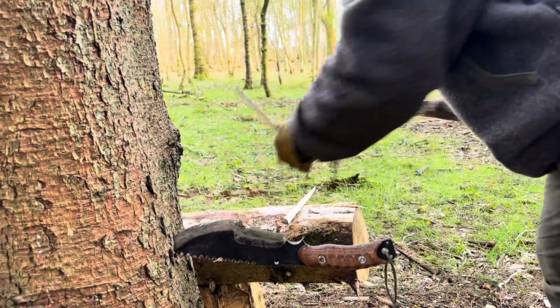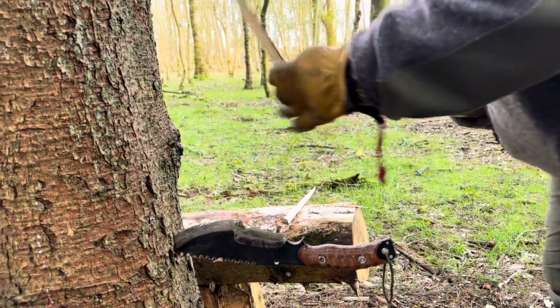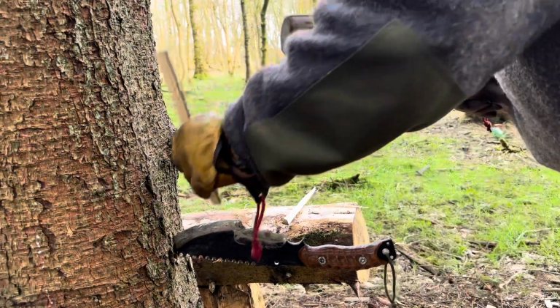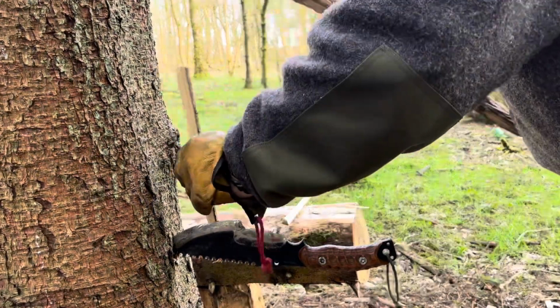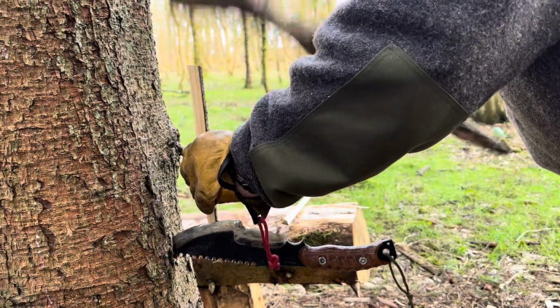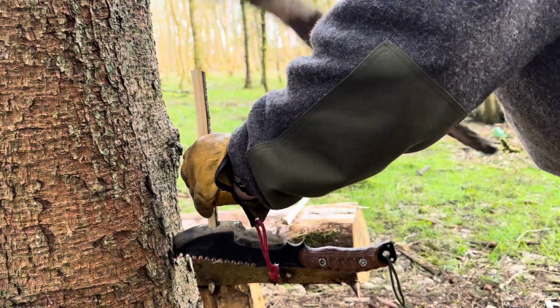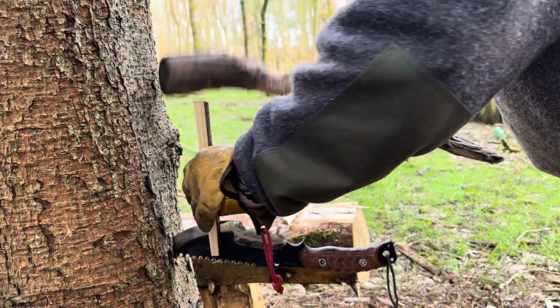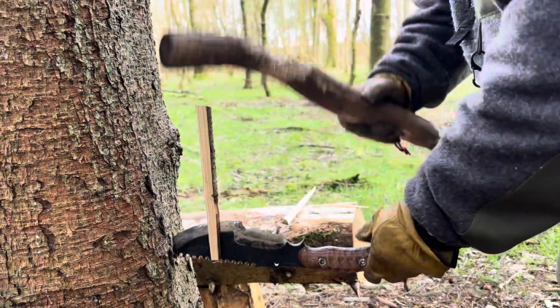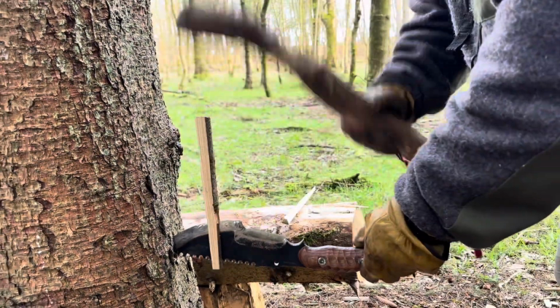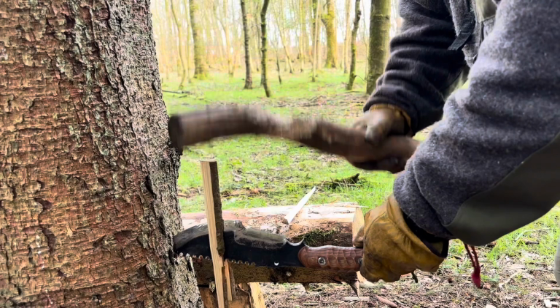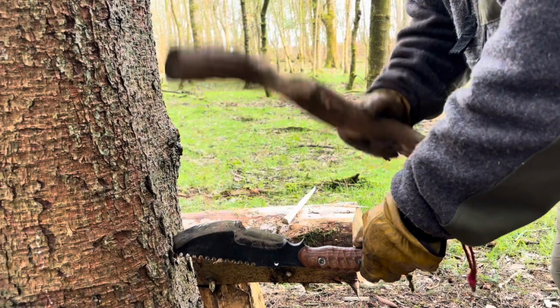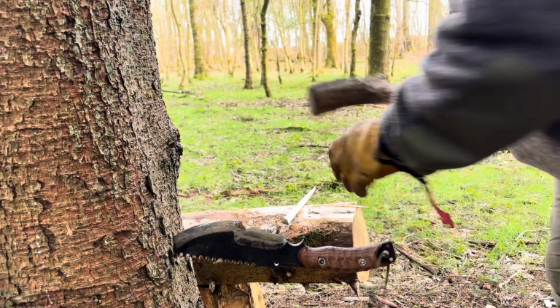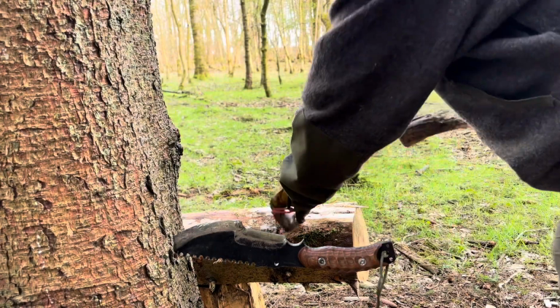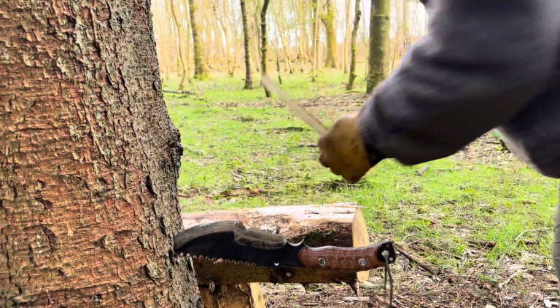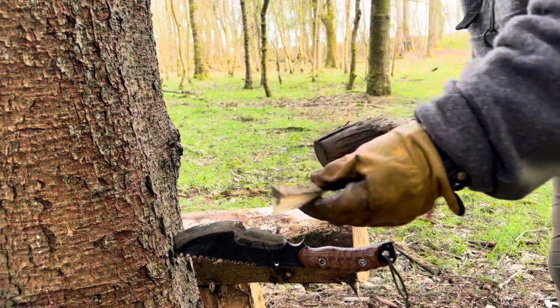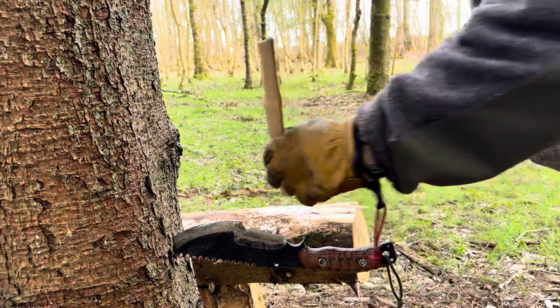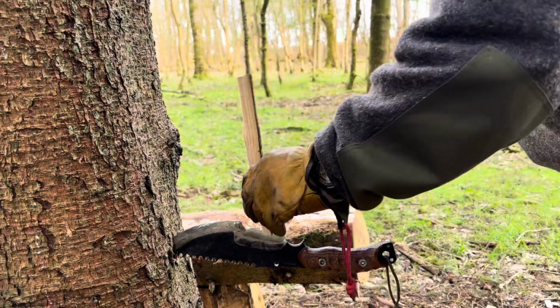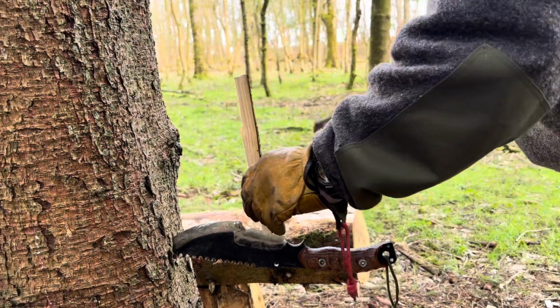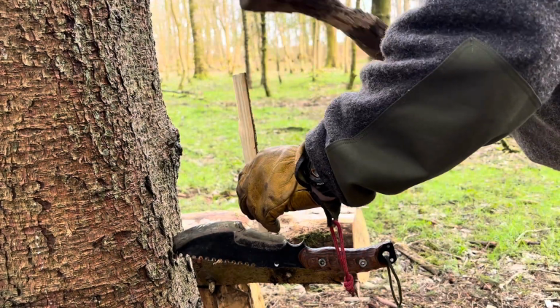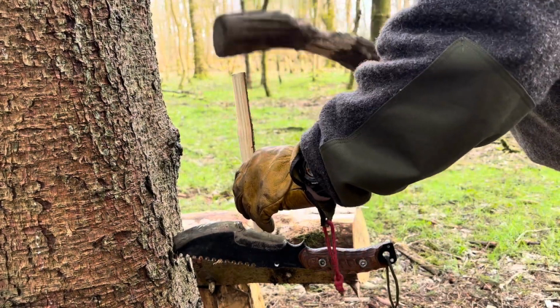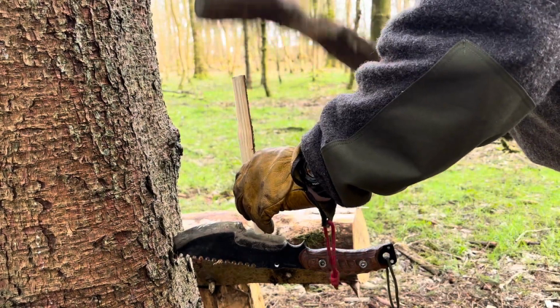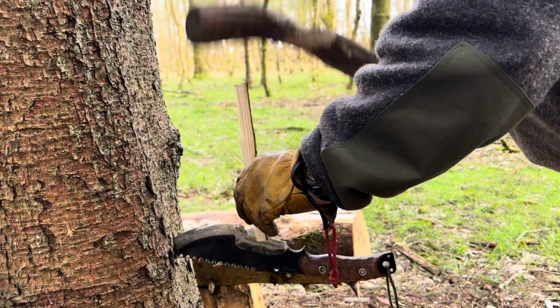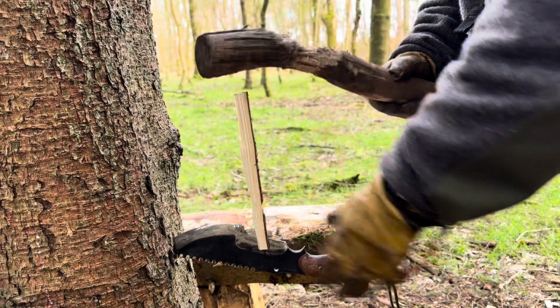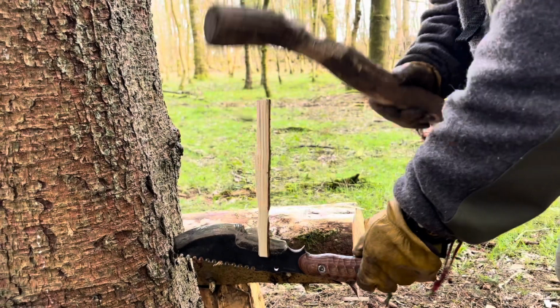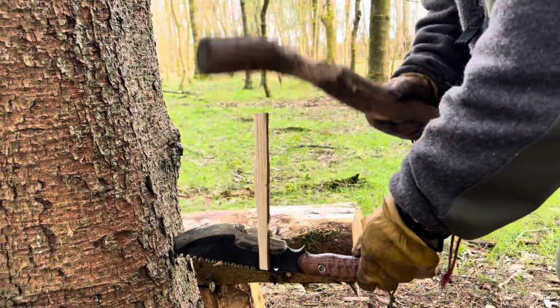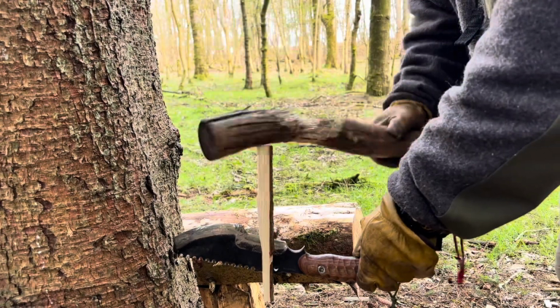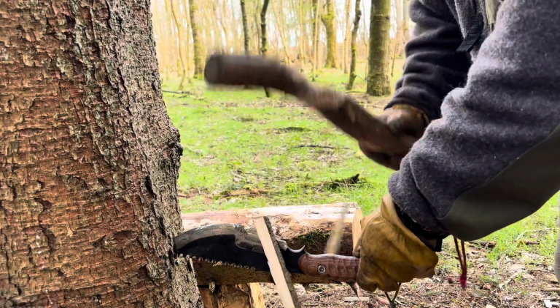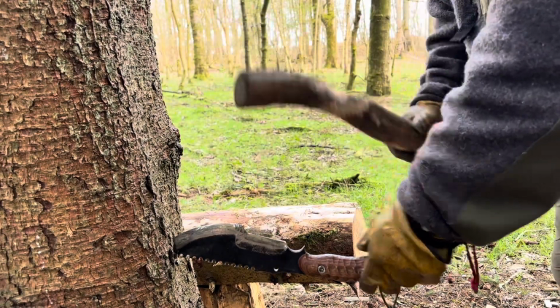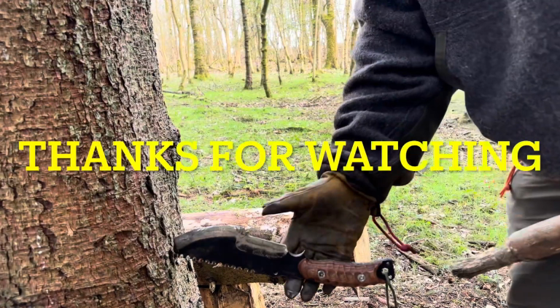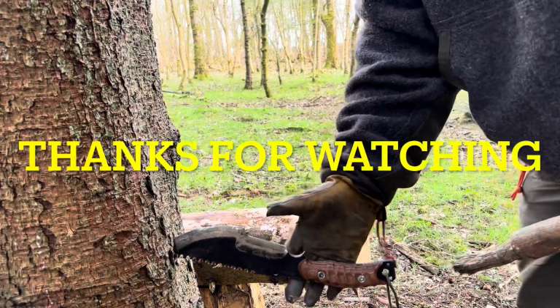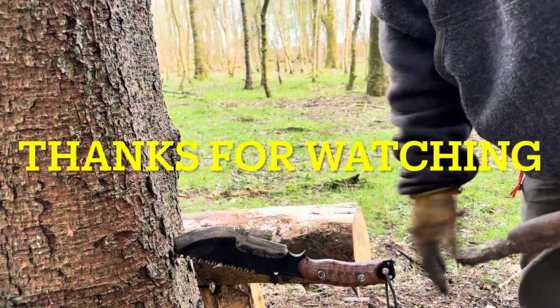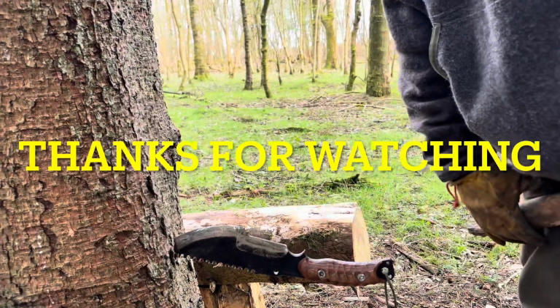Just like this. Or you can go back to the drawer section. So why don't you give this one a try?